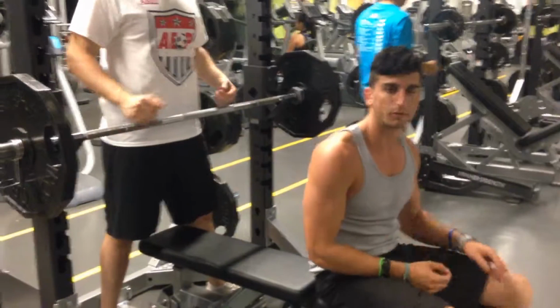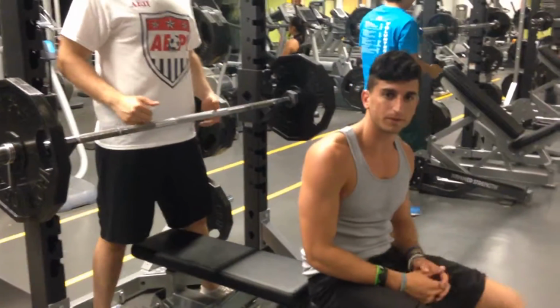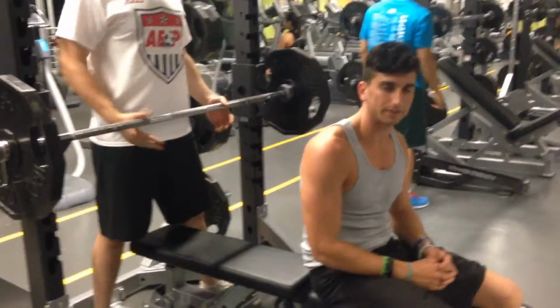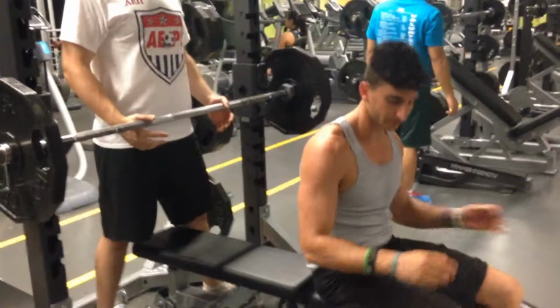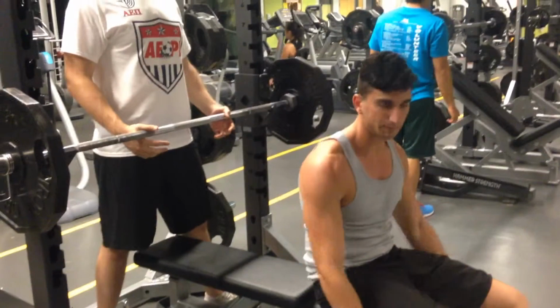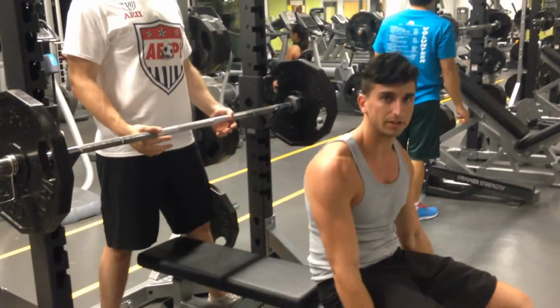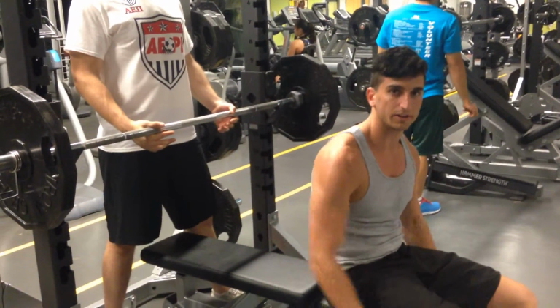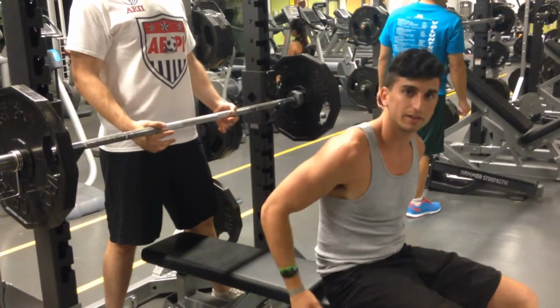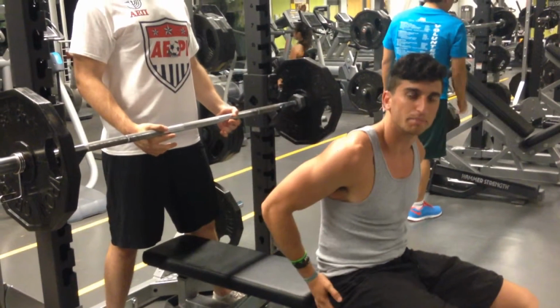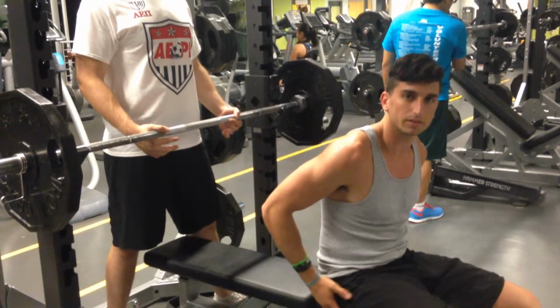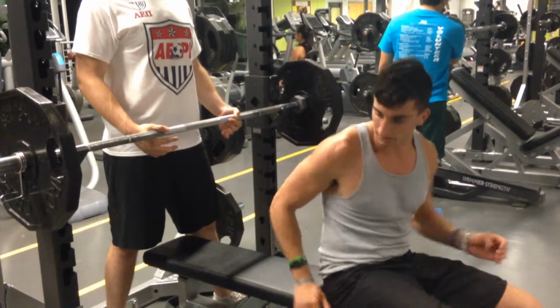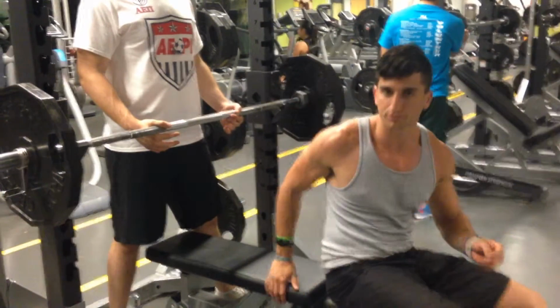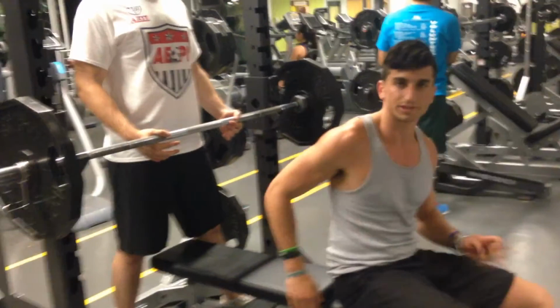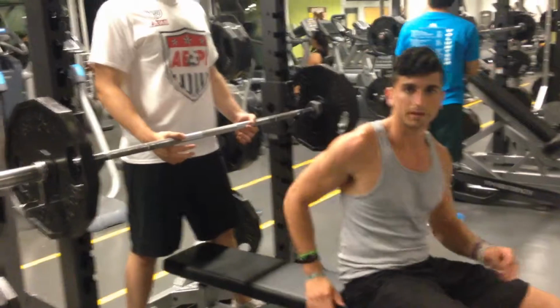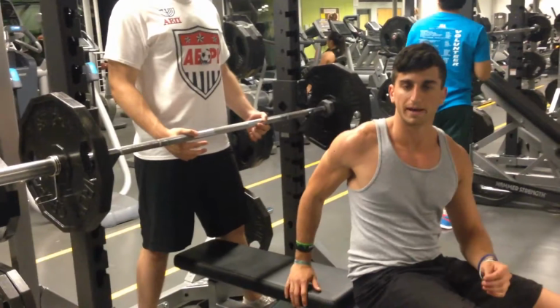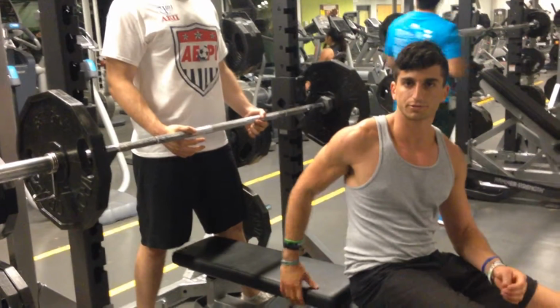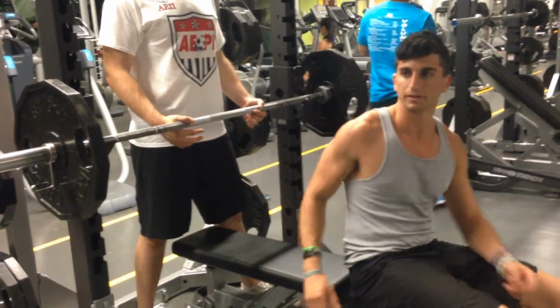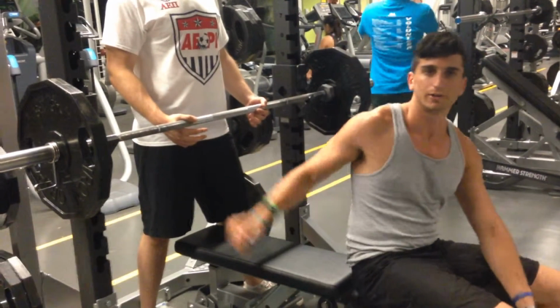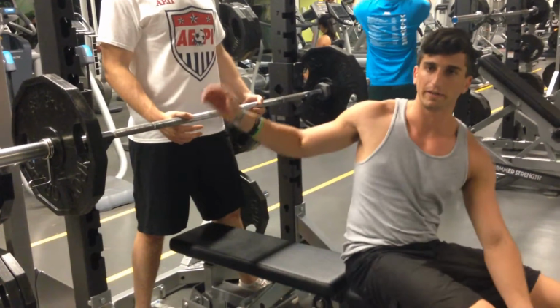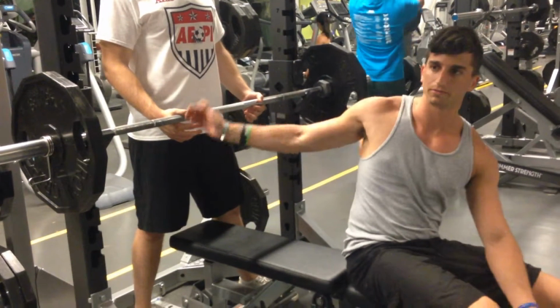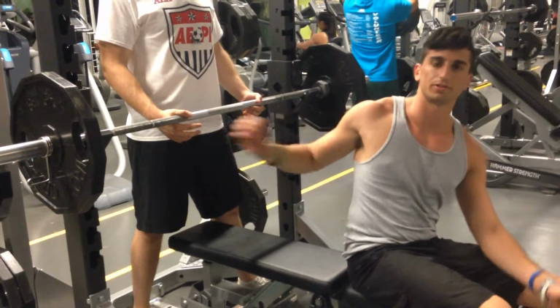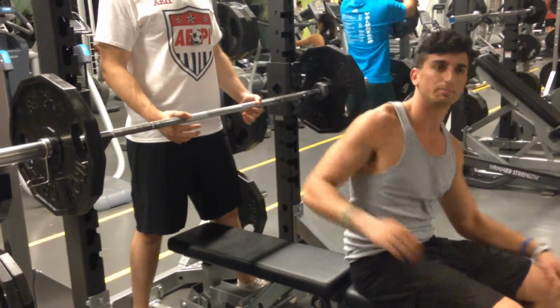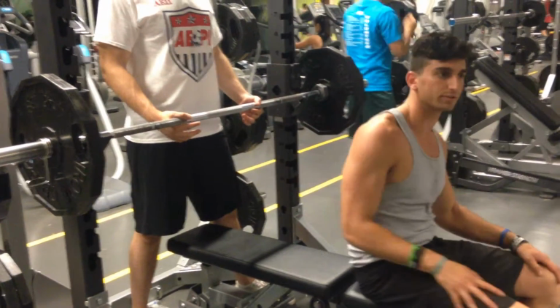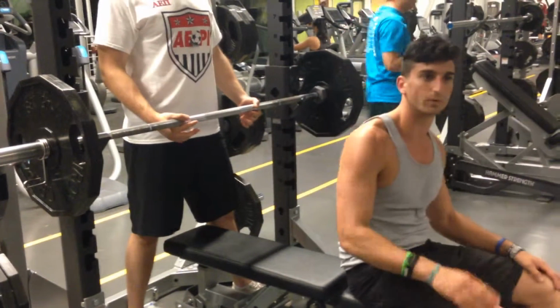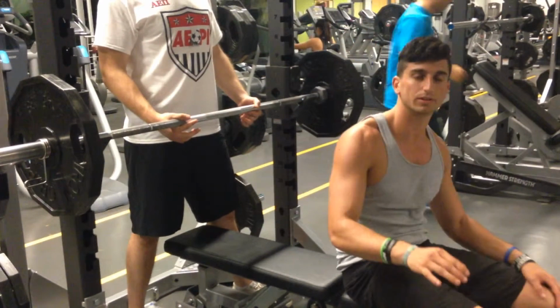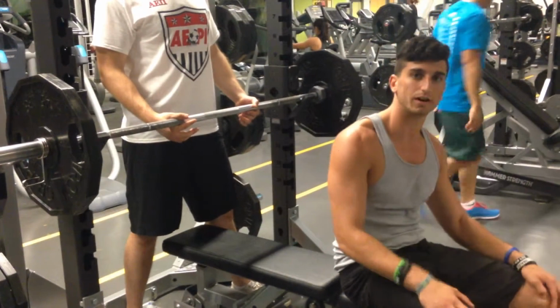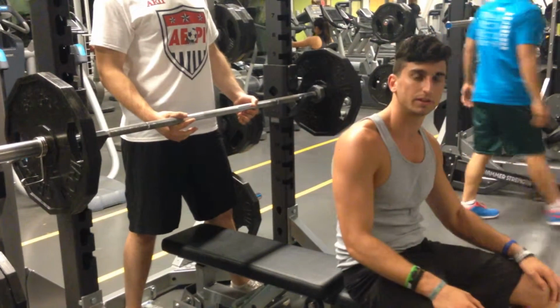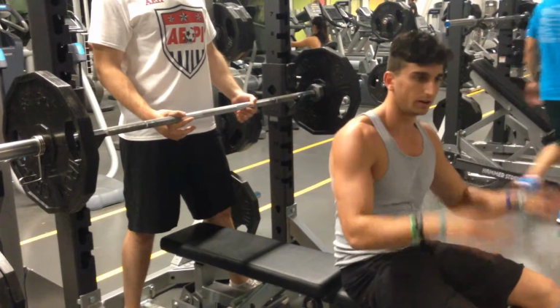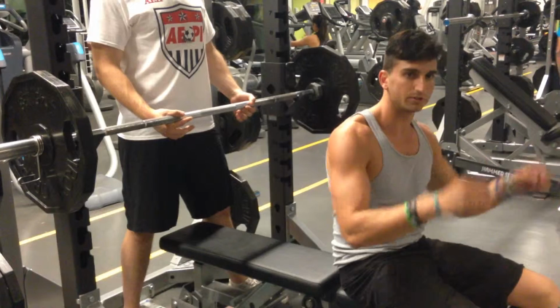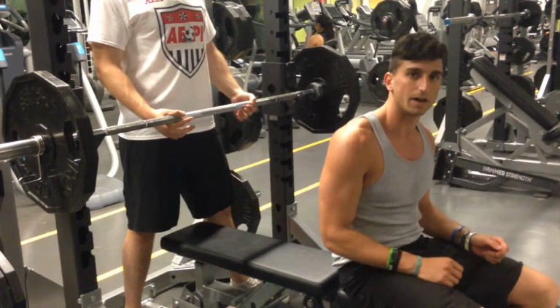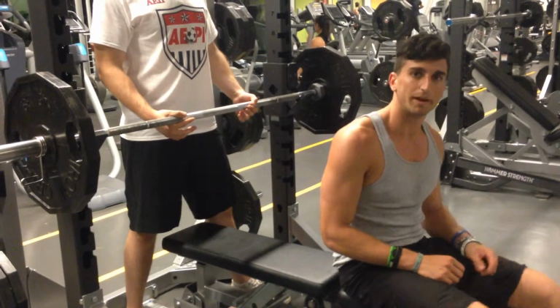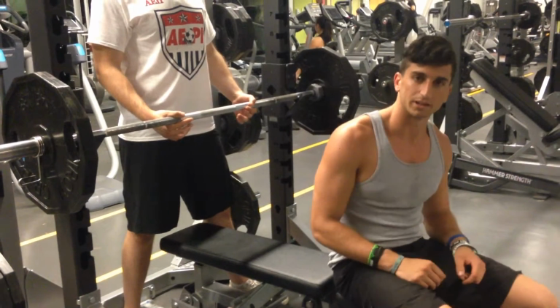The form for a good lift is if you keep your feet on the ground, butt on the bench the whole time, back straight. You're allowed a lift off to start the bench, but once you lift off, you go down and up by yourself.